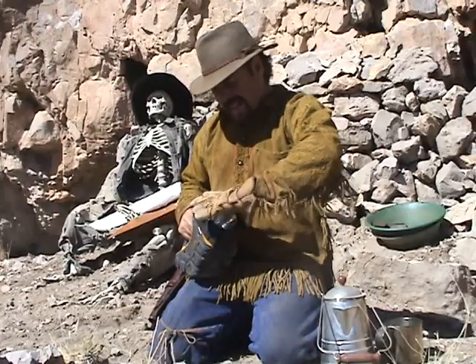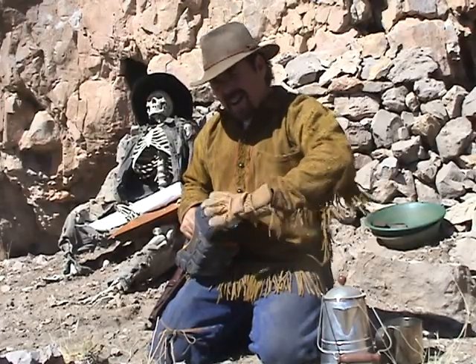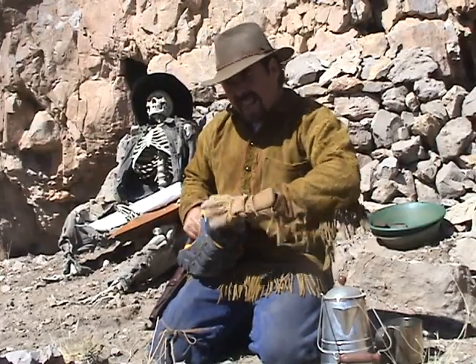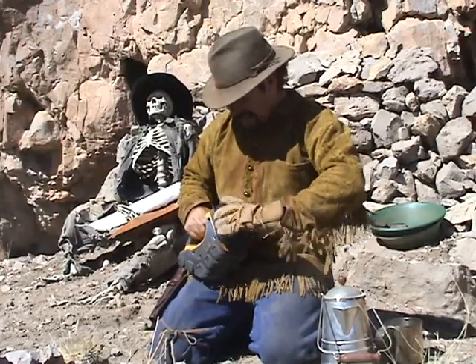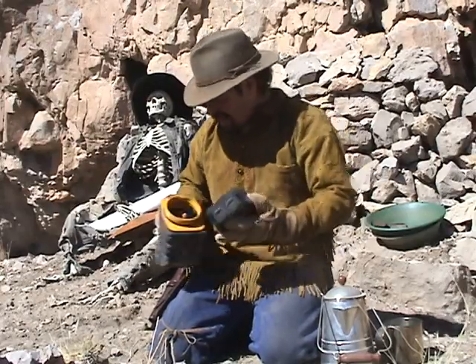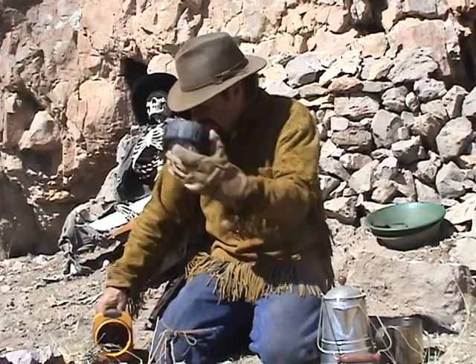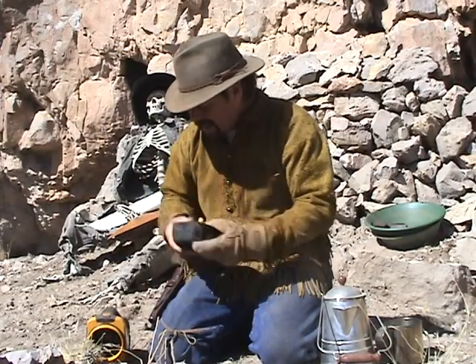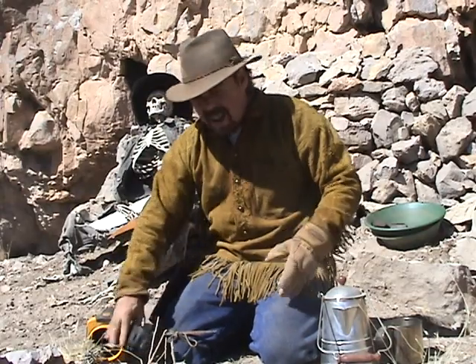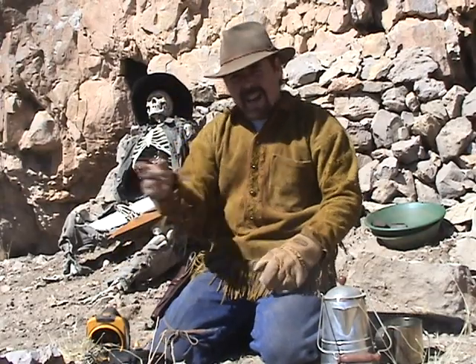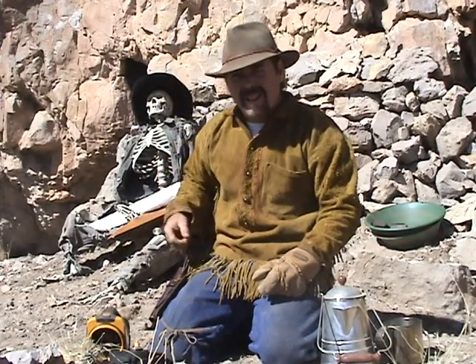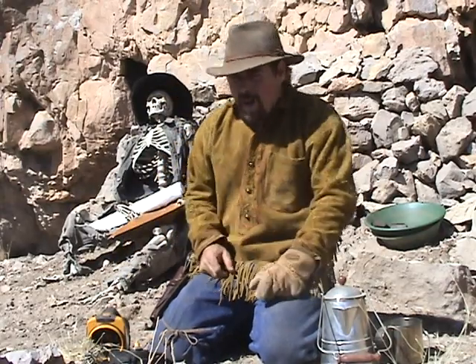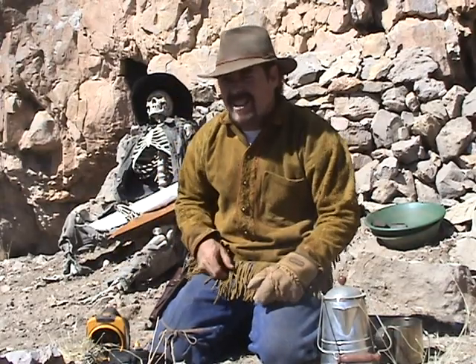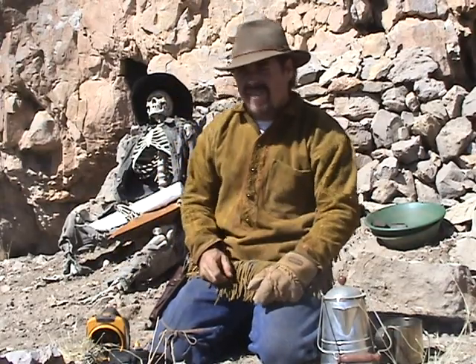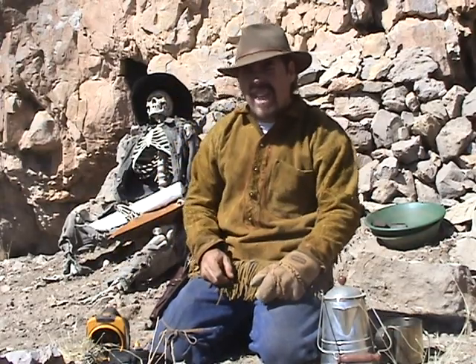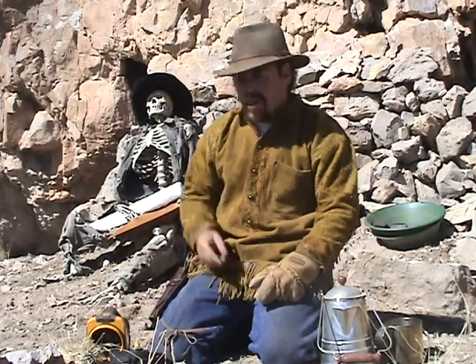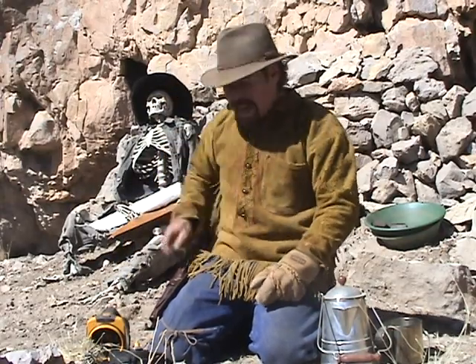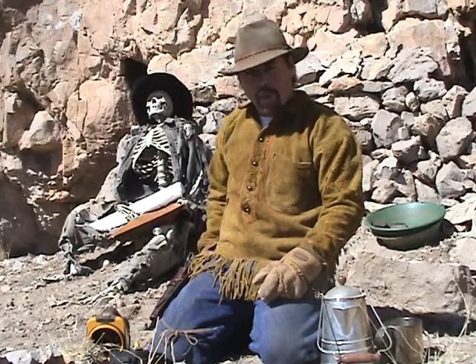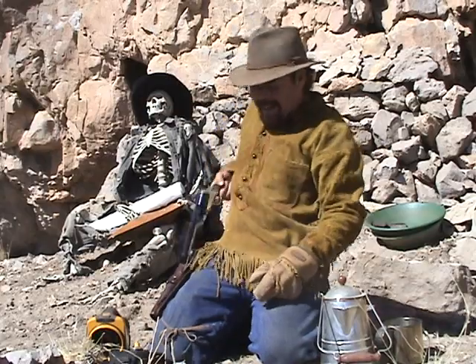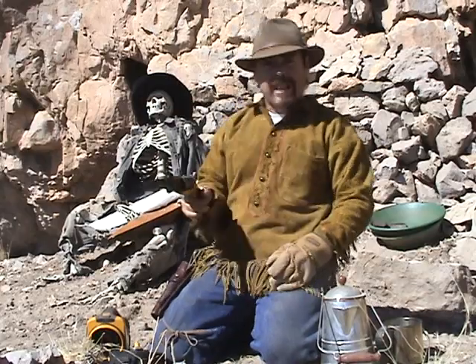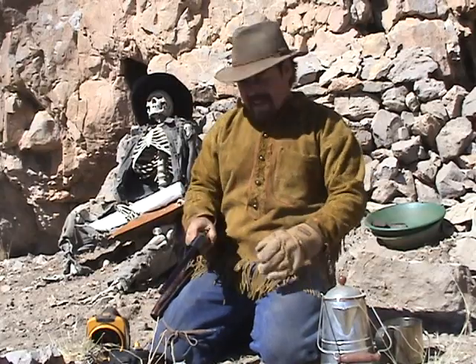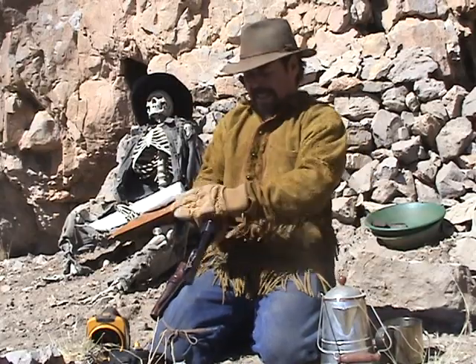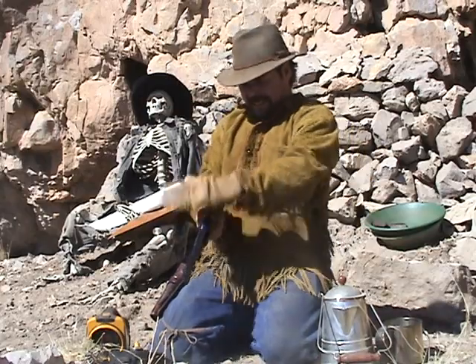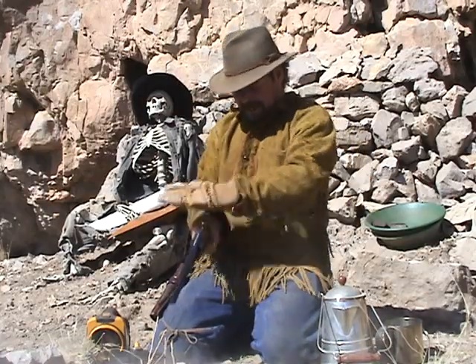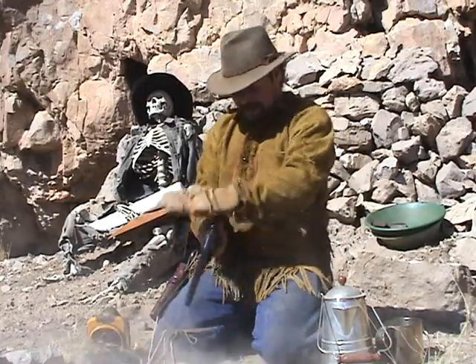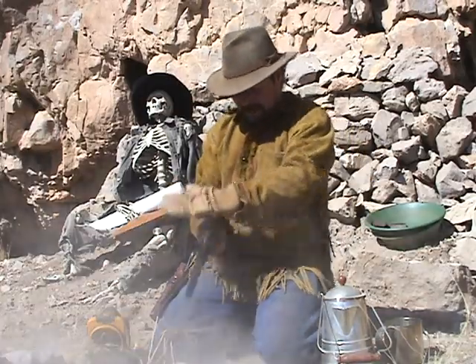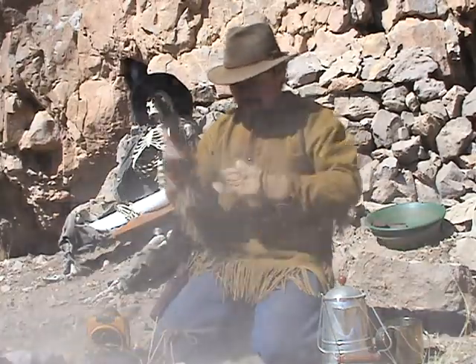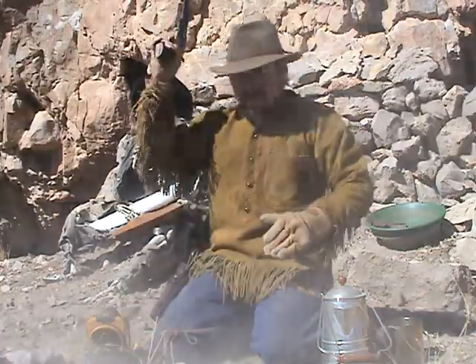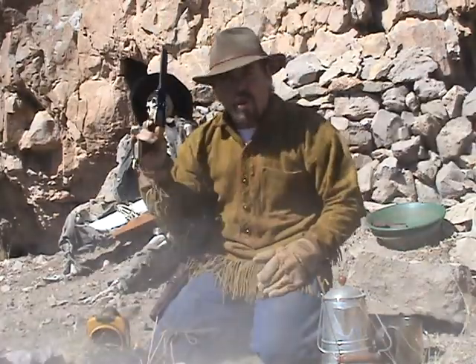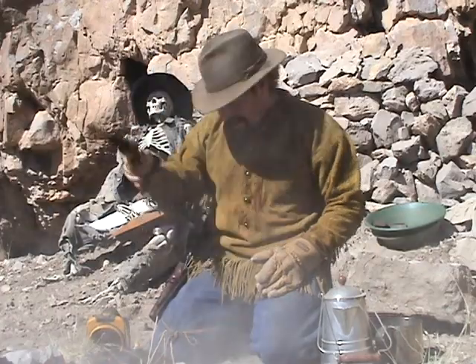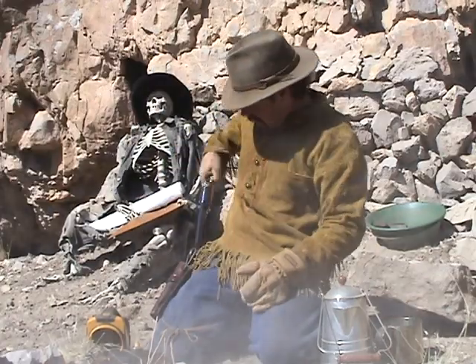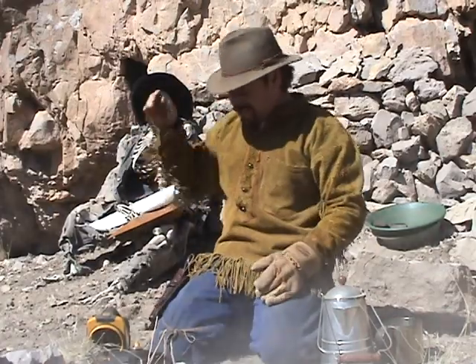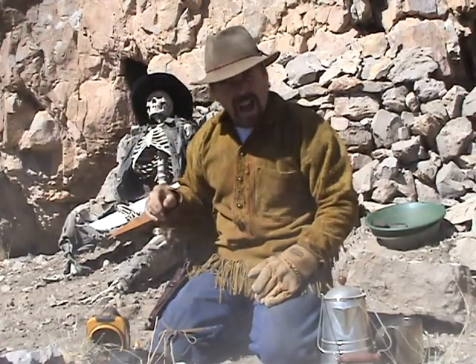I know what you're thinking — you're saying, 'Jeff, you've got a gun, why can't you just start the fire with that?' Well, I'll show you why — because it don't work. That's why.